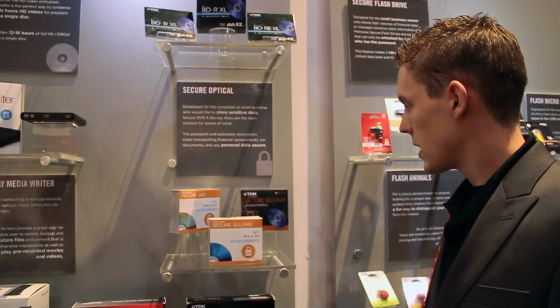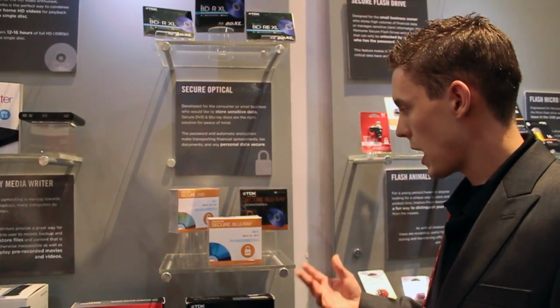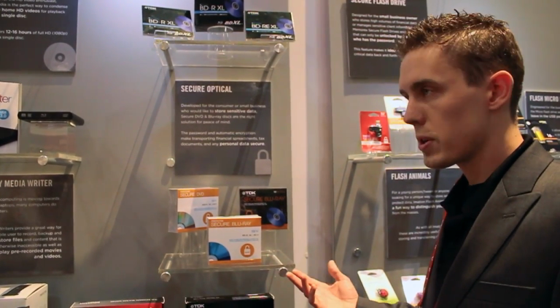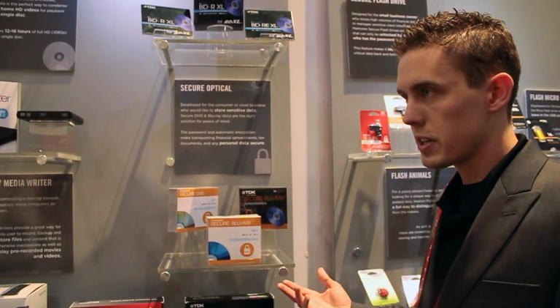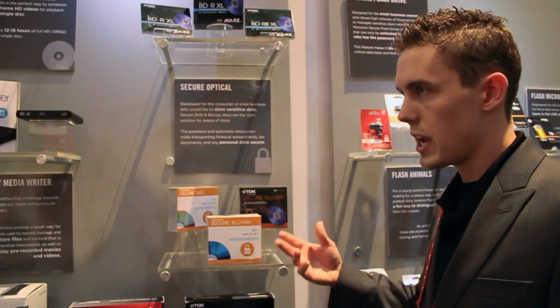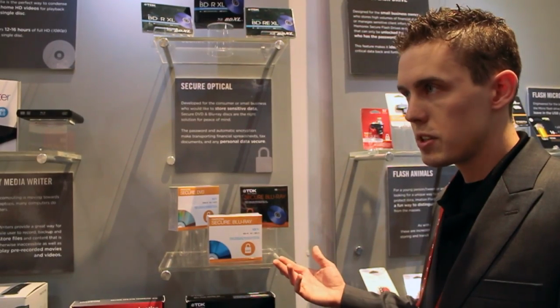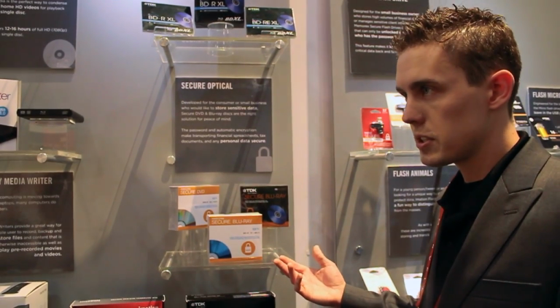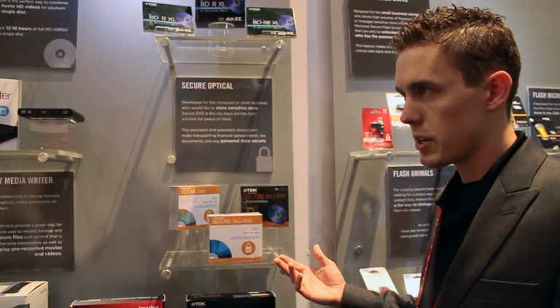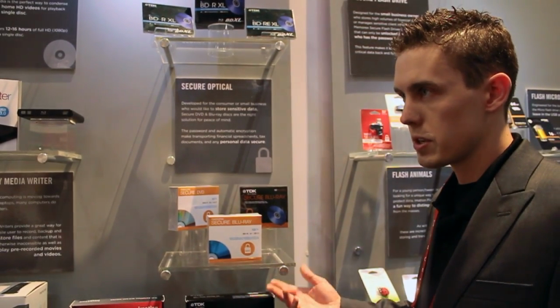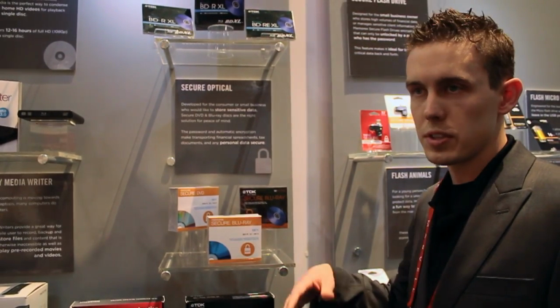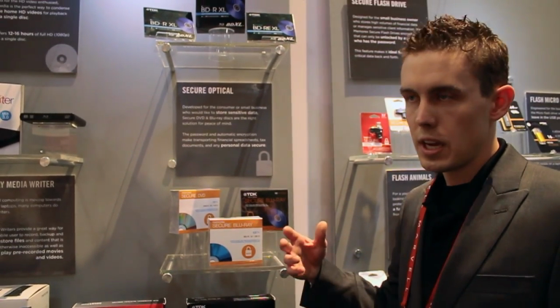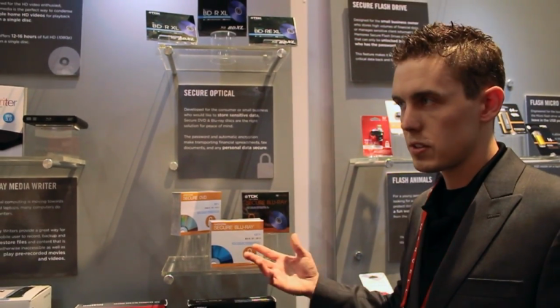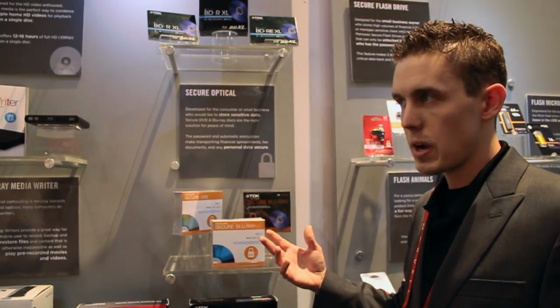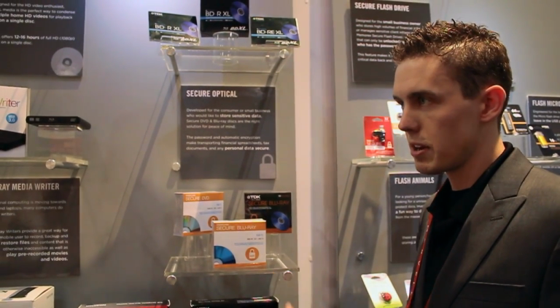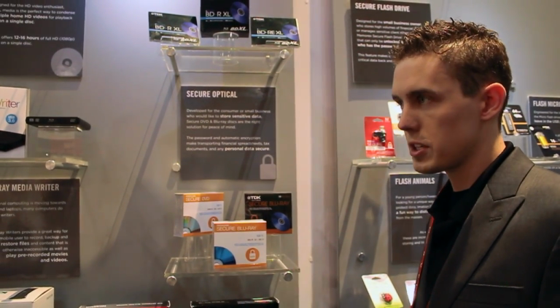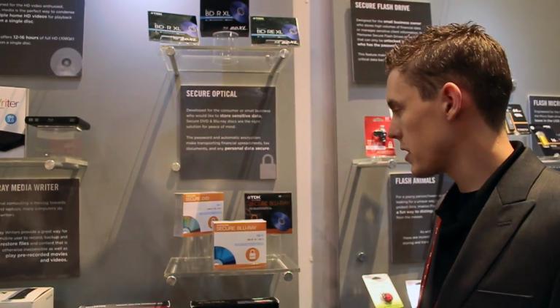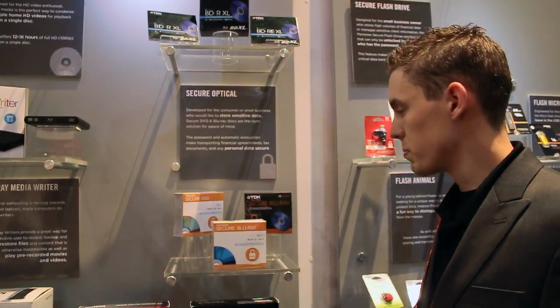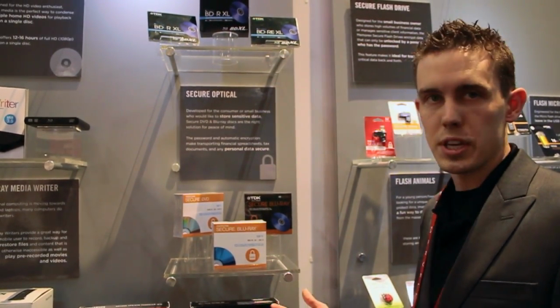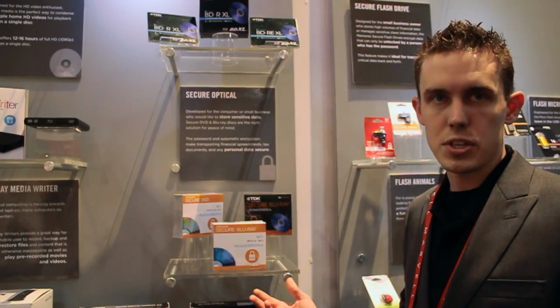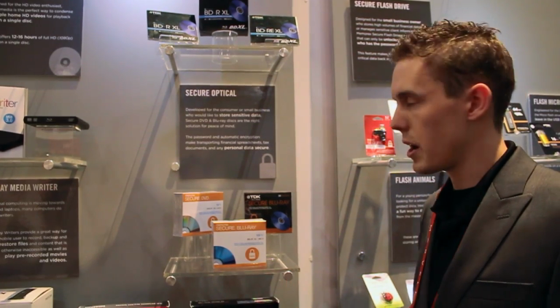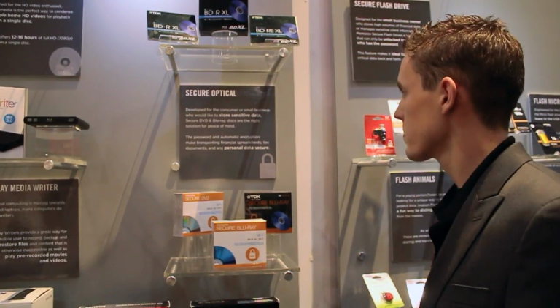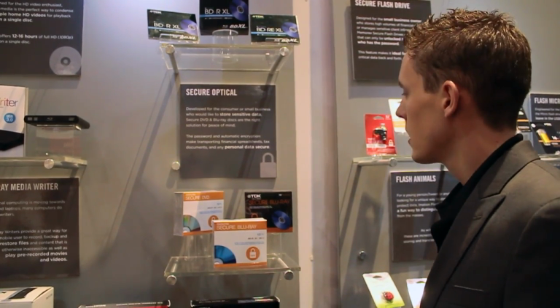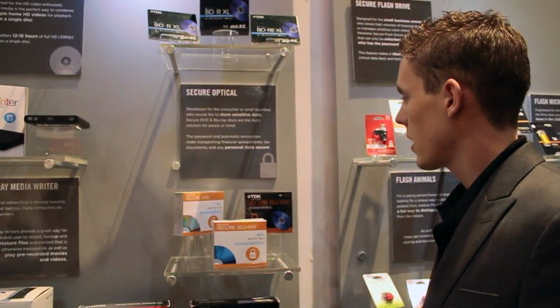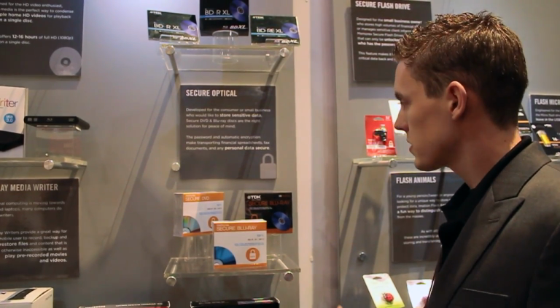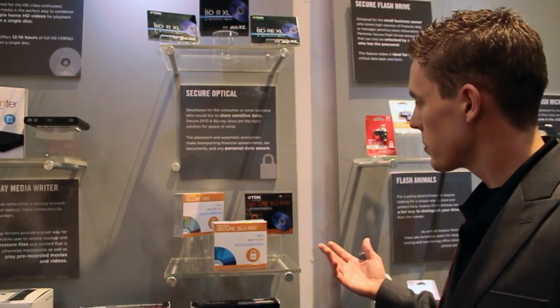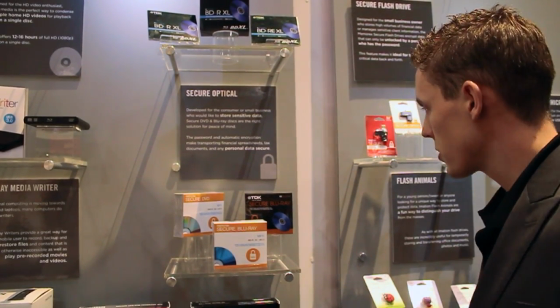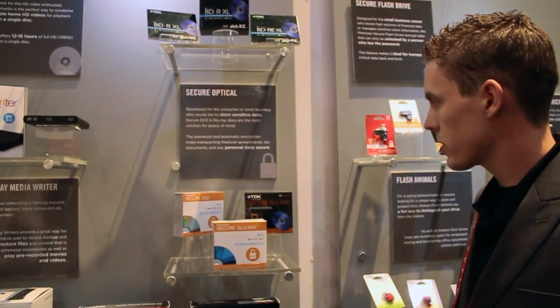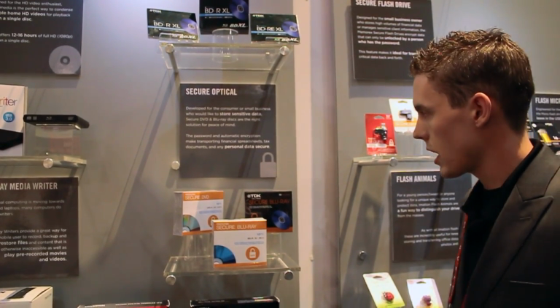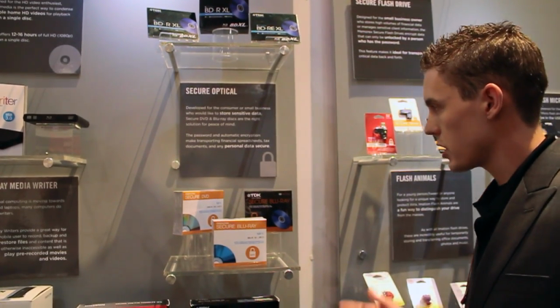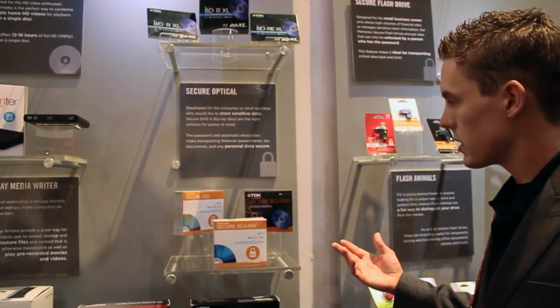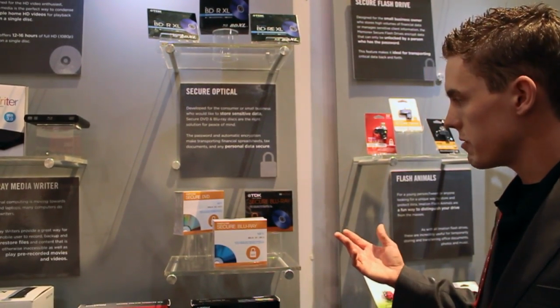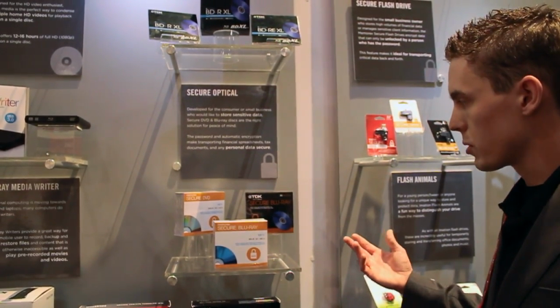It's password-protected with AES 256-bit encryption, so it's the highest level of security that you really can reach. That's pretty much what's going on with our secure DVD and Blu-ray.